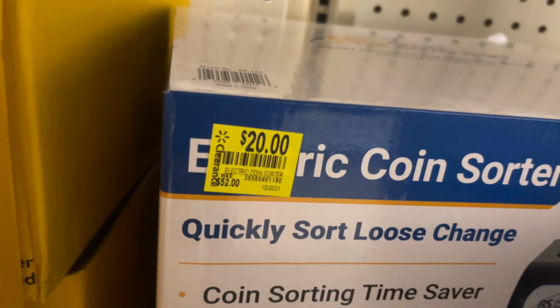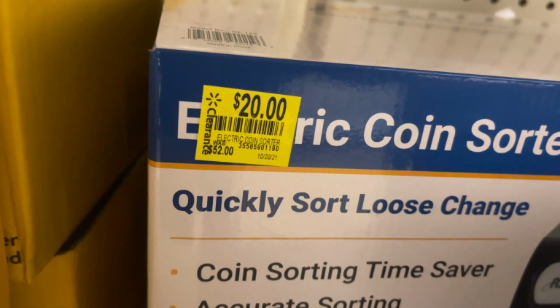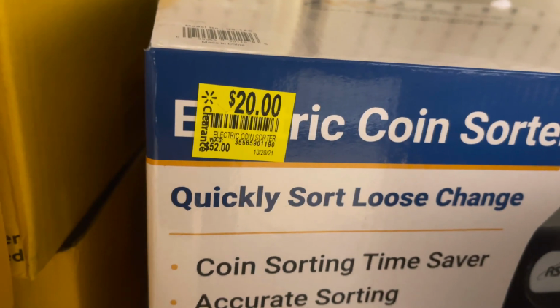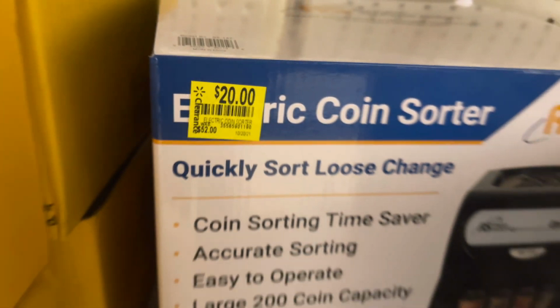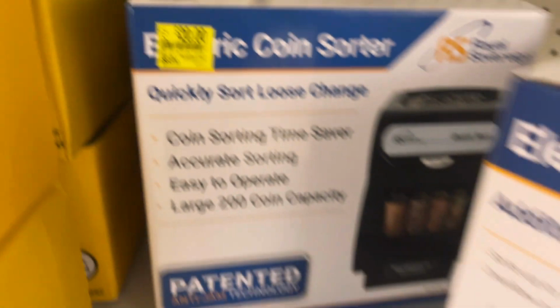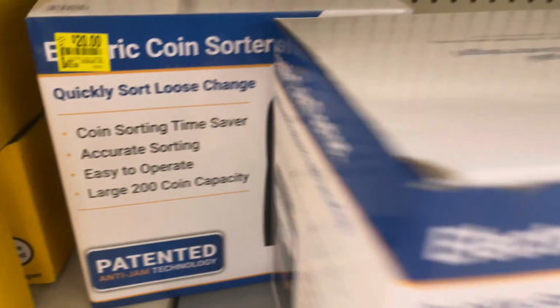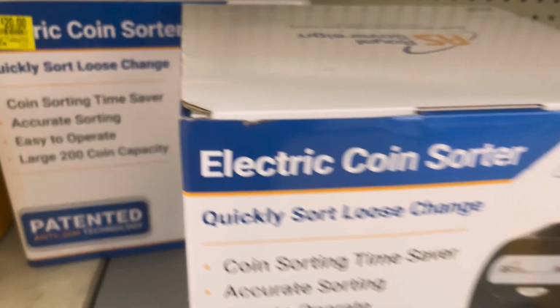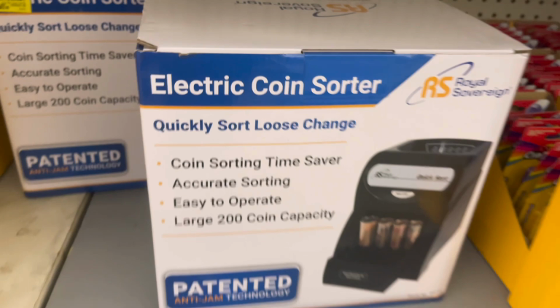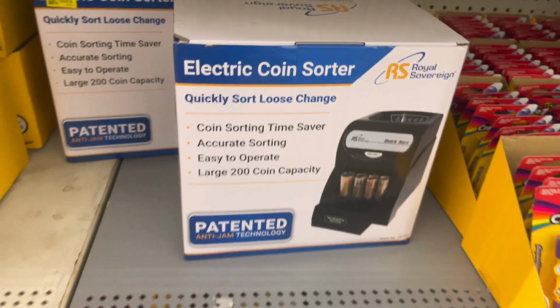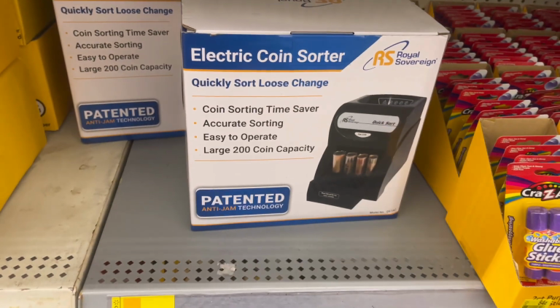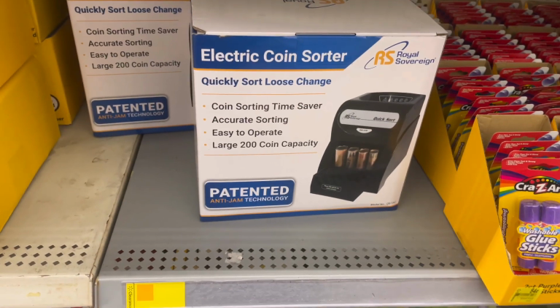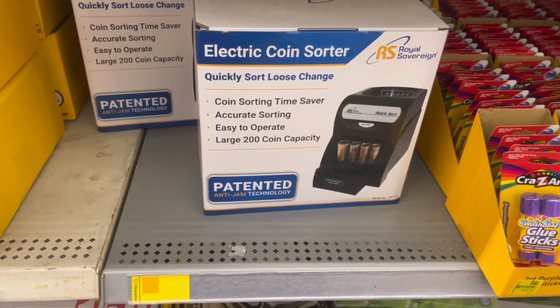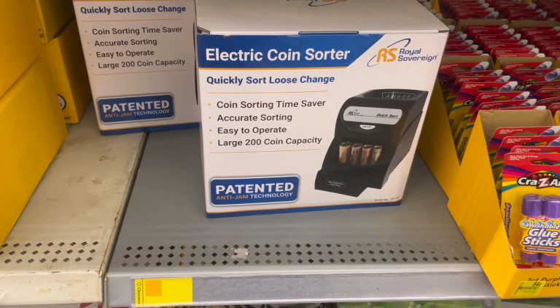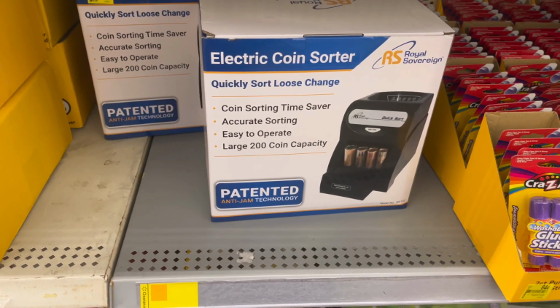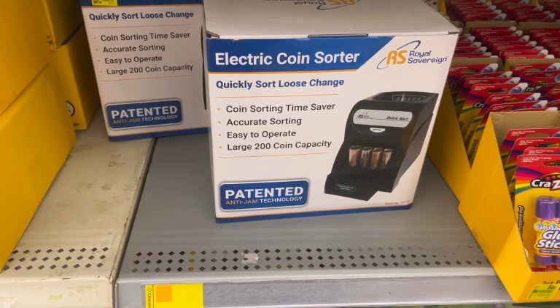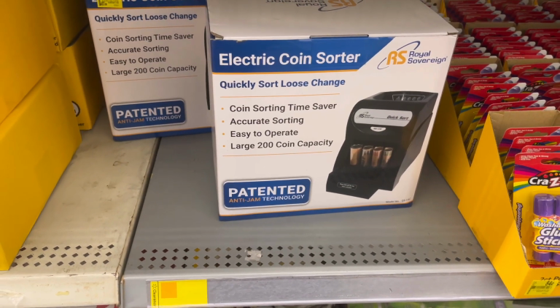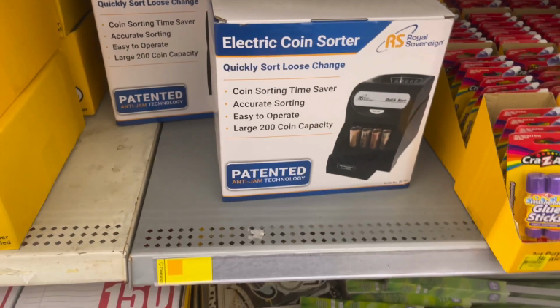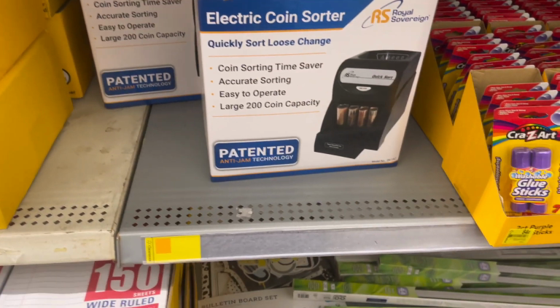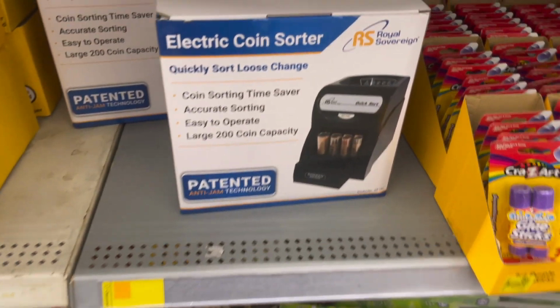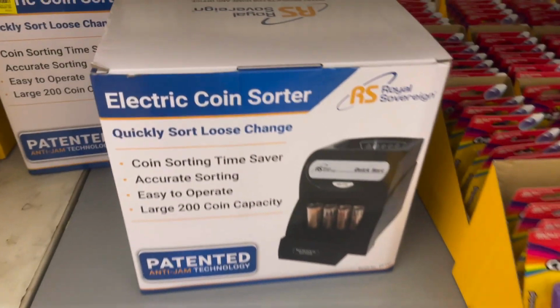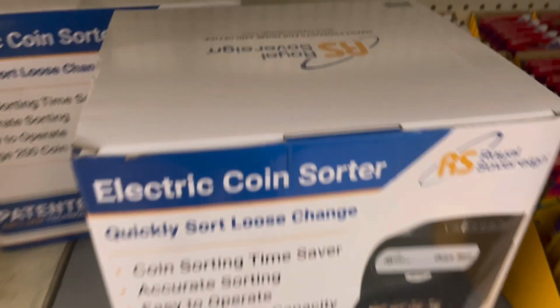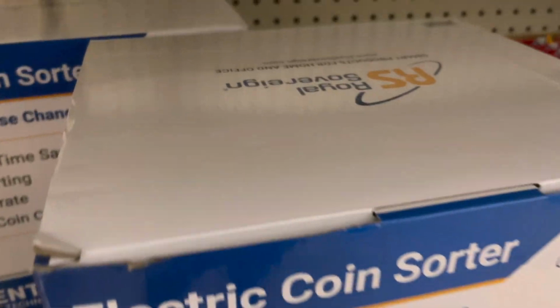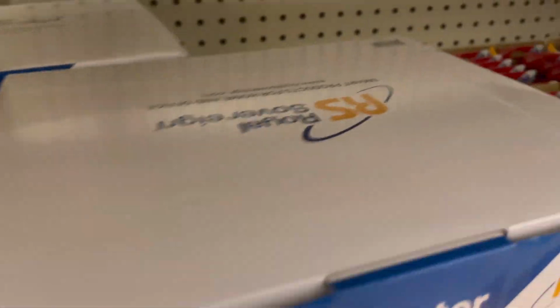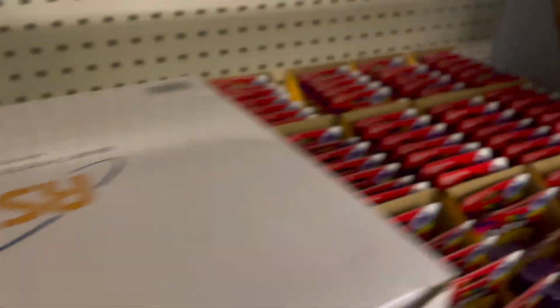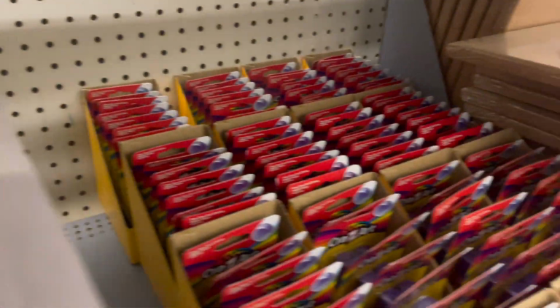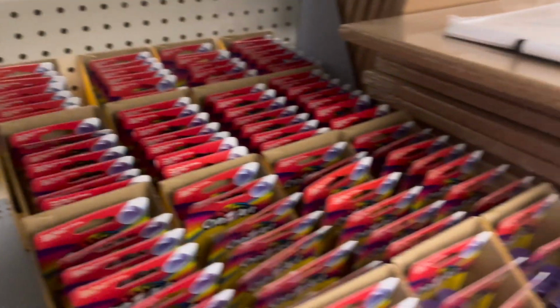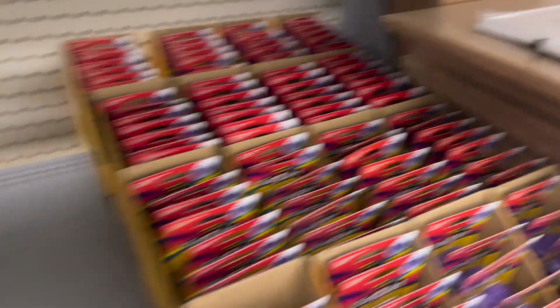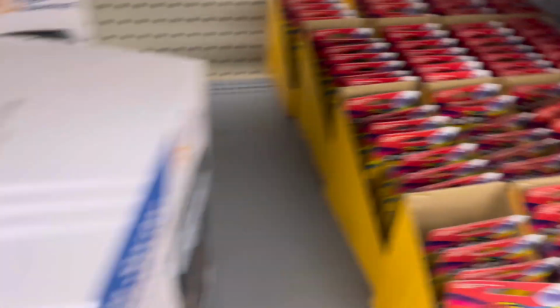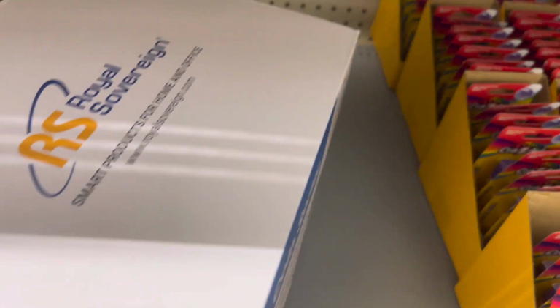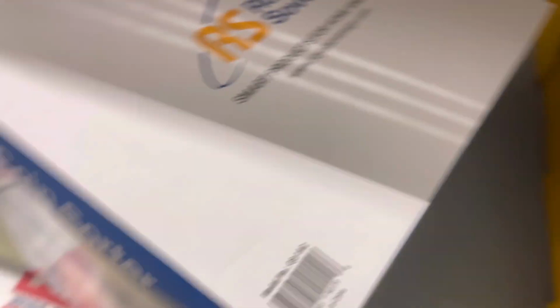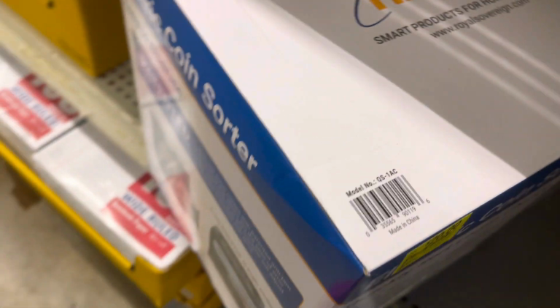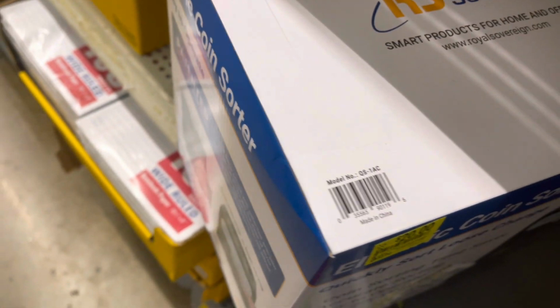They don't have much here. There's an electric corn sorter — it was twenty dollars but the clearance price is fifty-two dollars. Wow. If it was probably five or ten dollars it would probably be in my cart, but I'm gonna leave it.